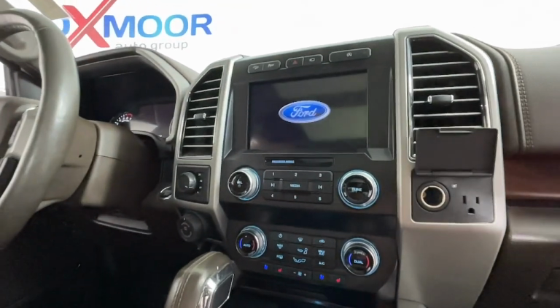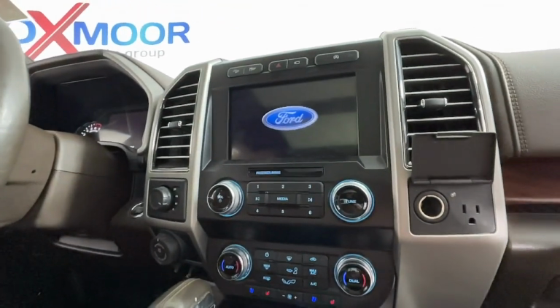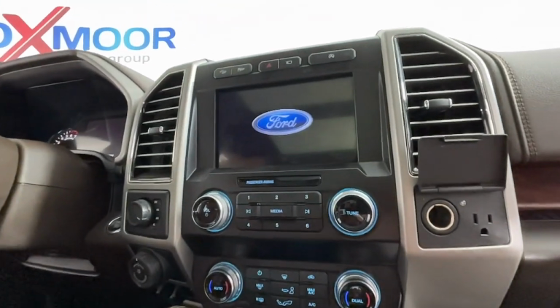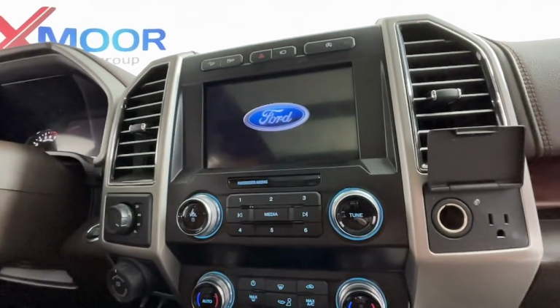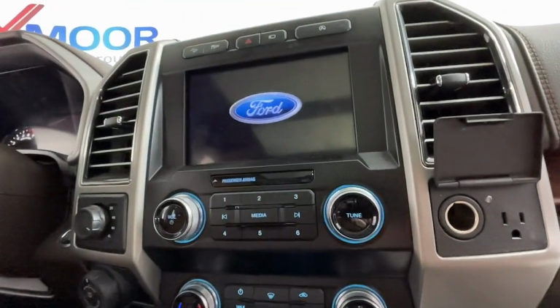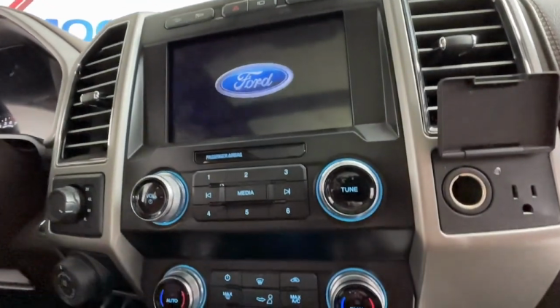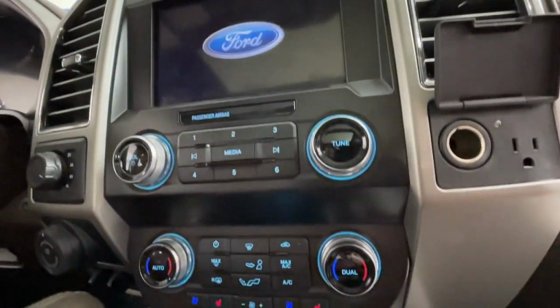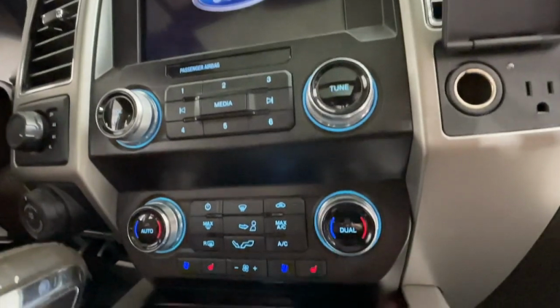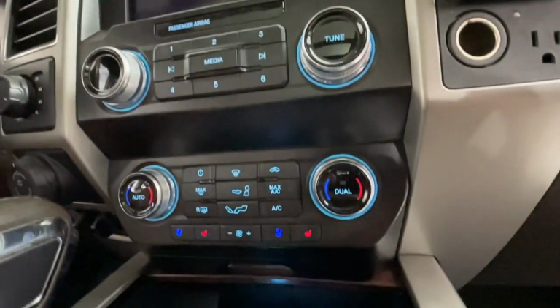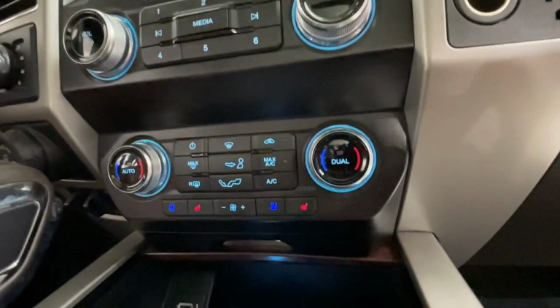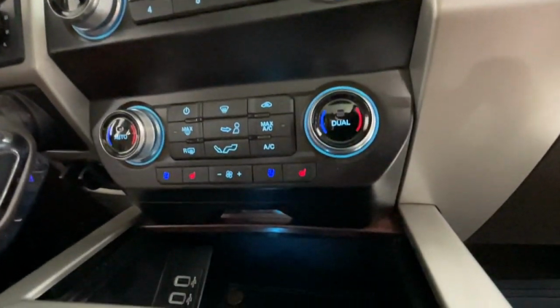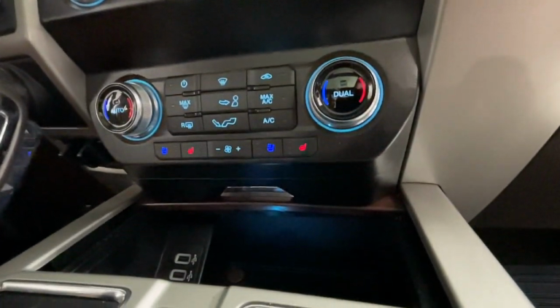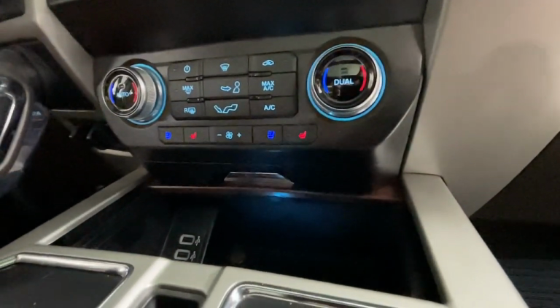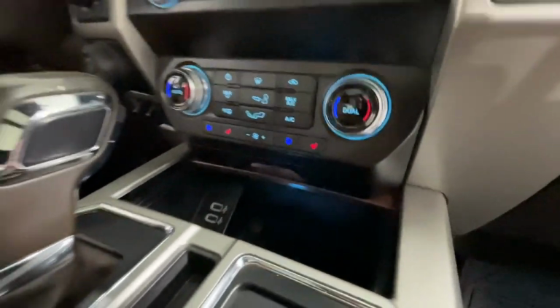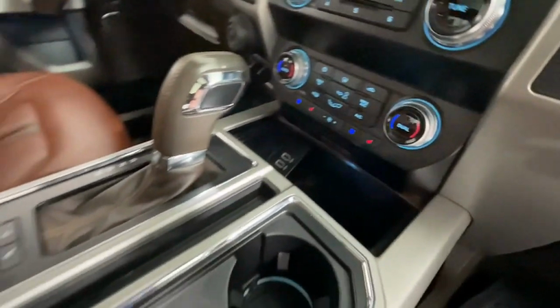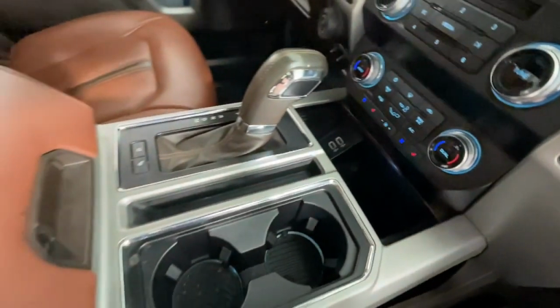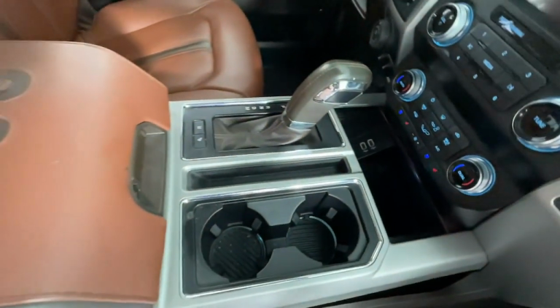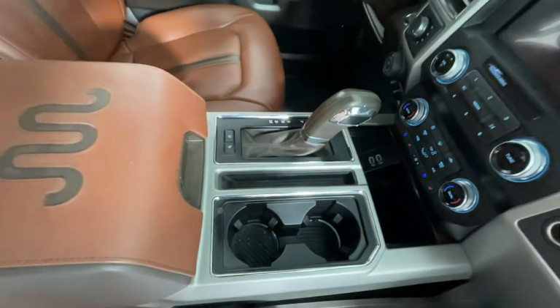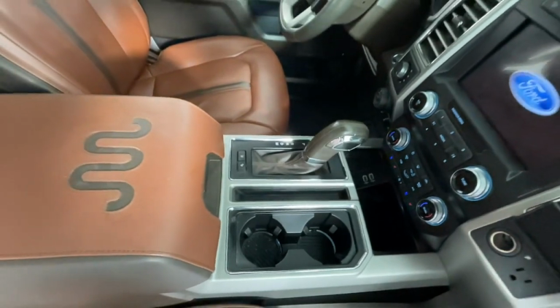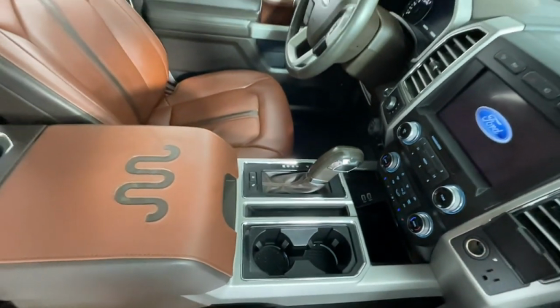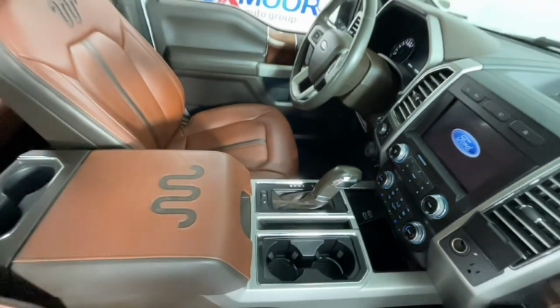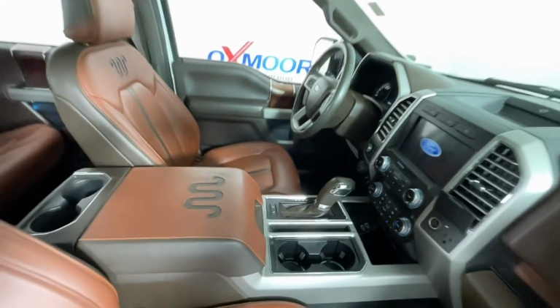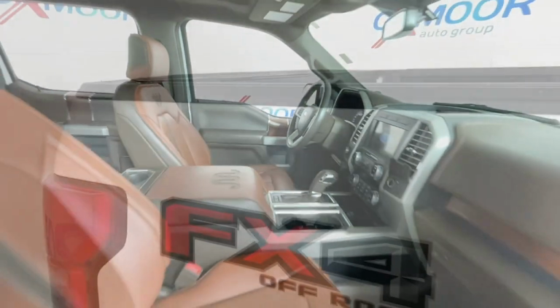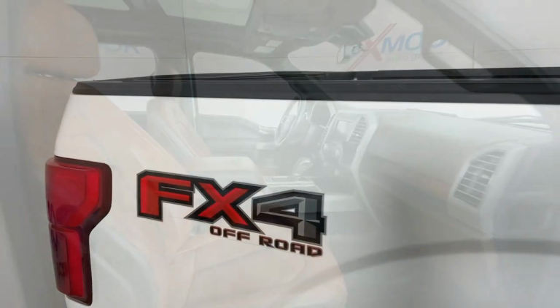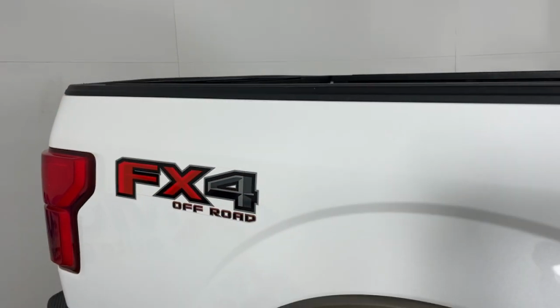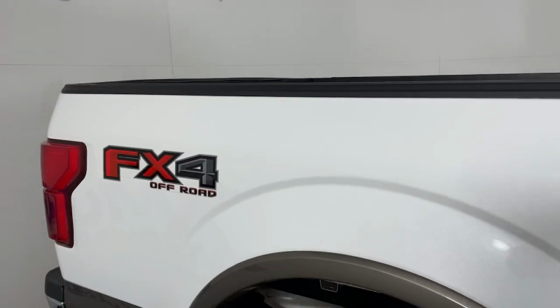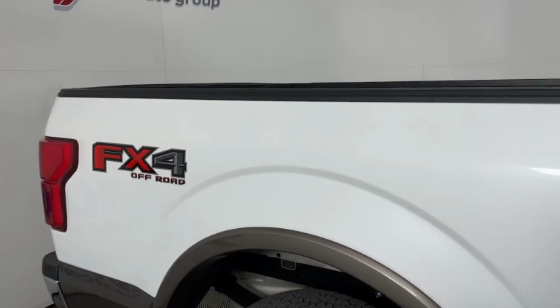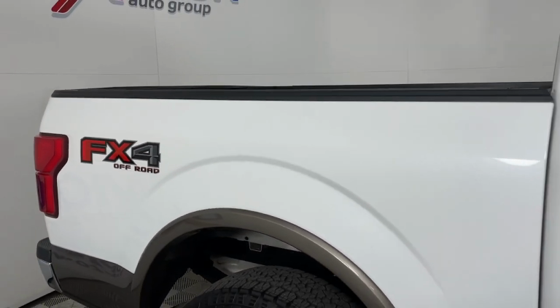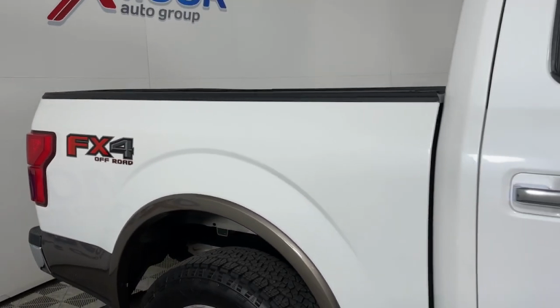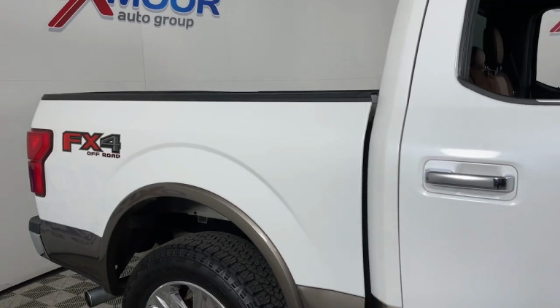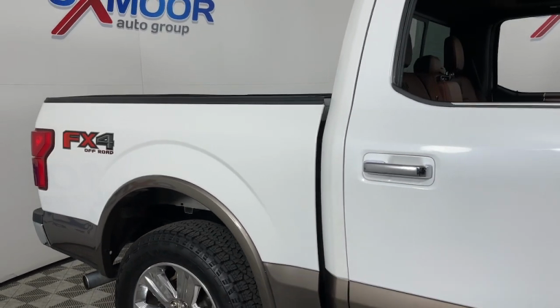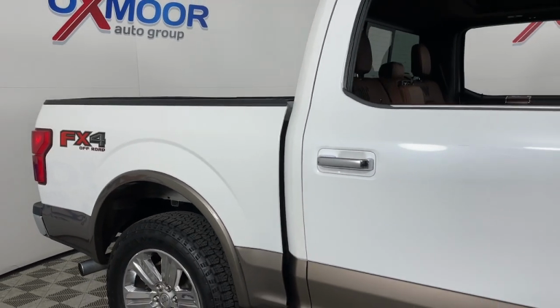Apple CarPlay and or Android Auto, Navigation System, Keyless Entry, Sun/Moonroof, All-Wheel Drive, Adaptive Cruise Control, Heated Mirrors, 4x4, Satellite Radio, Premium Sound System.